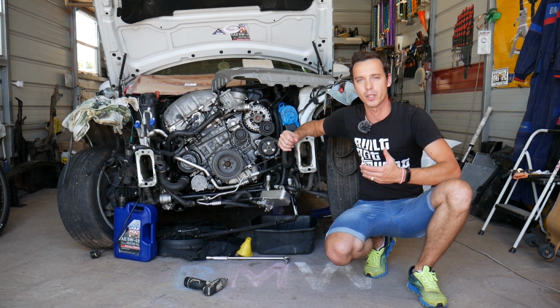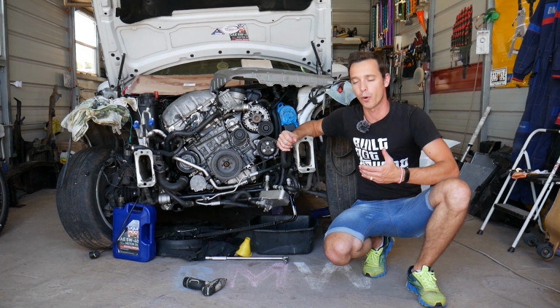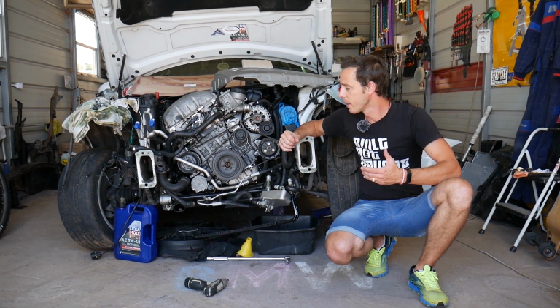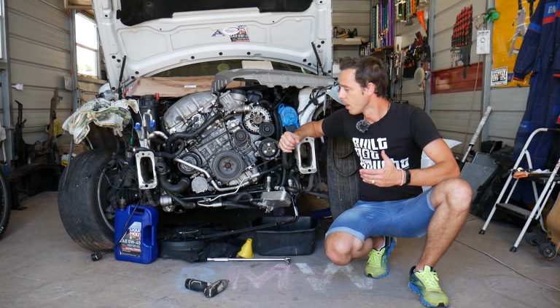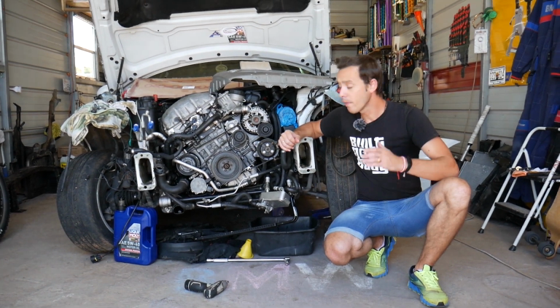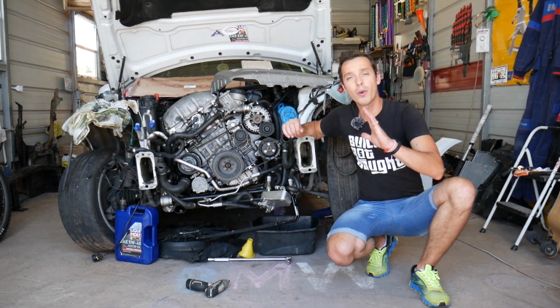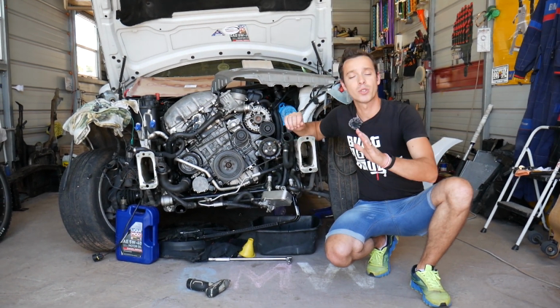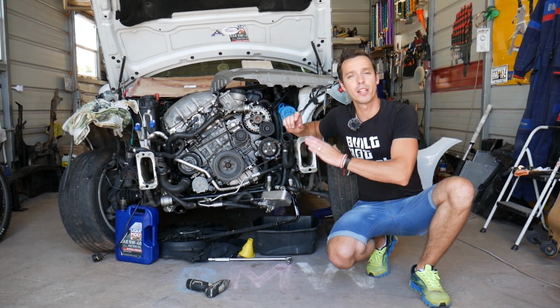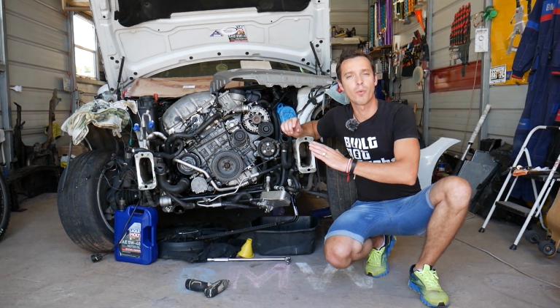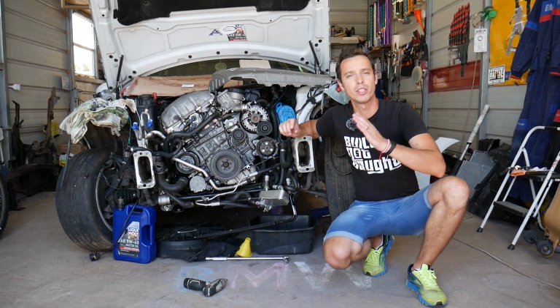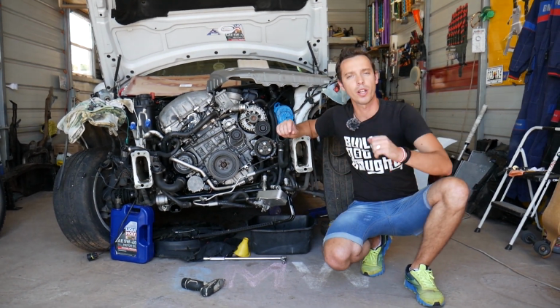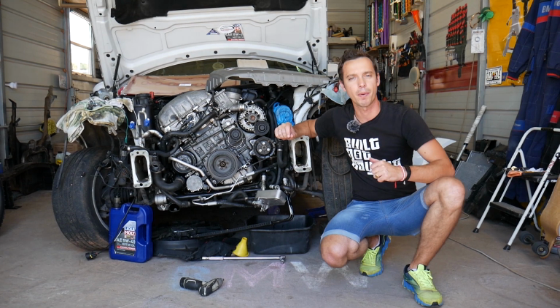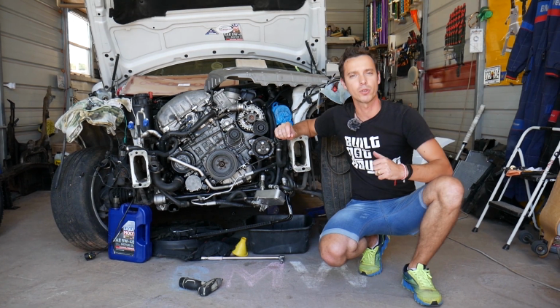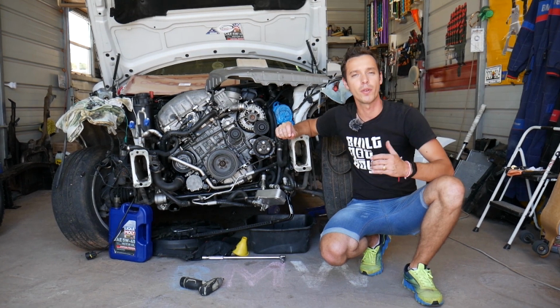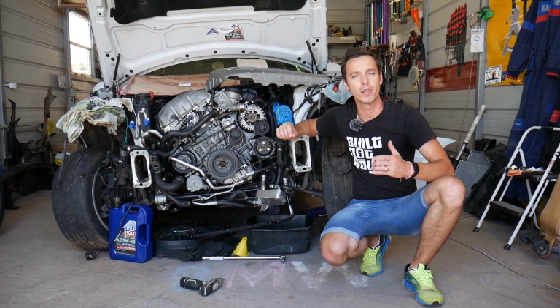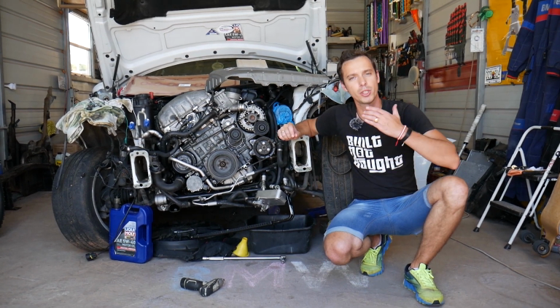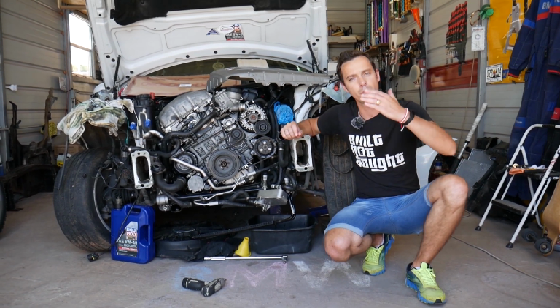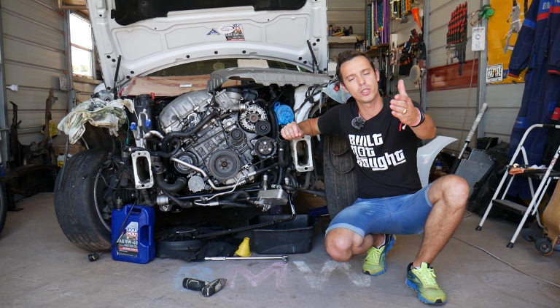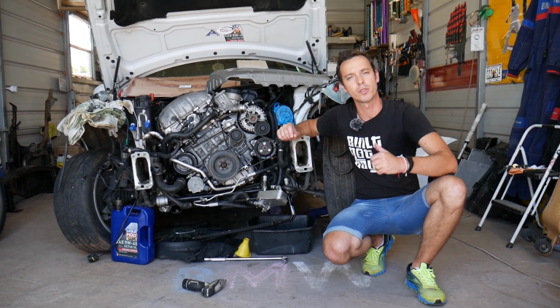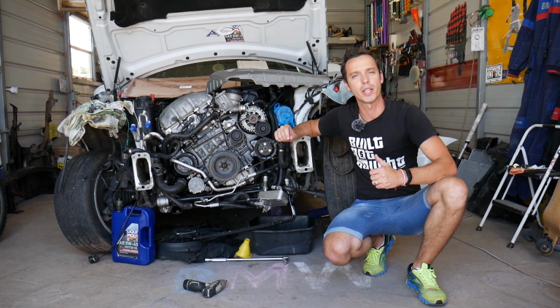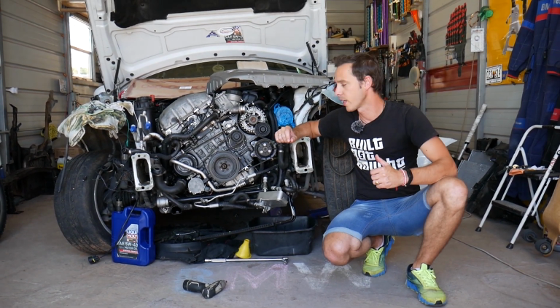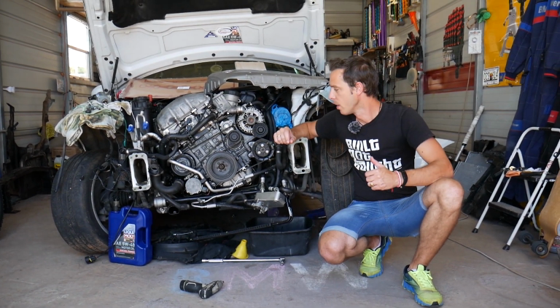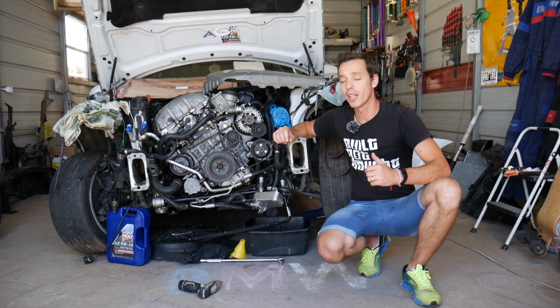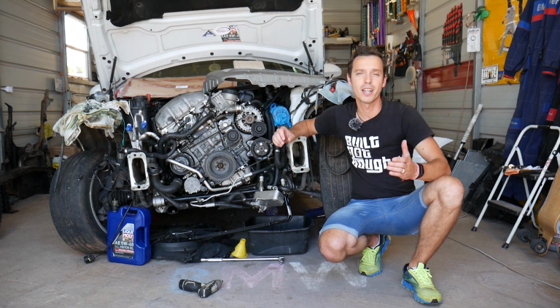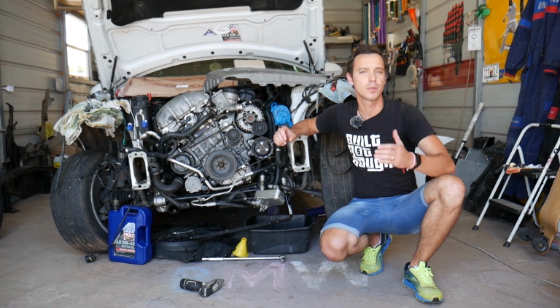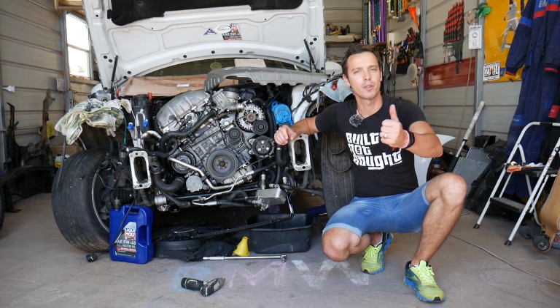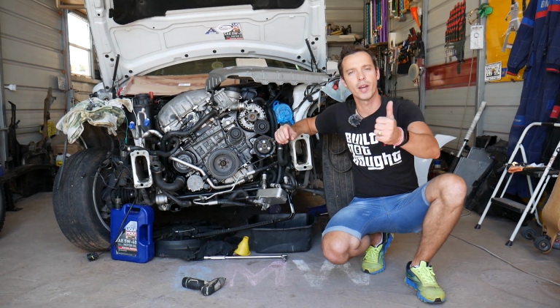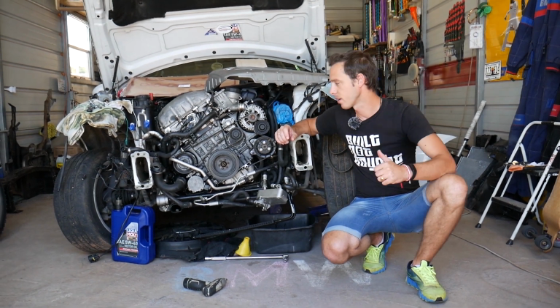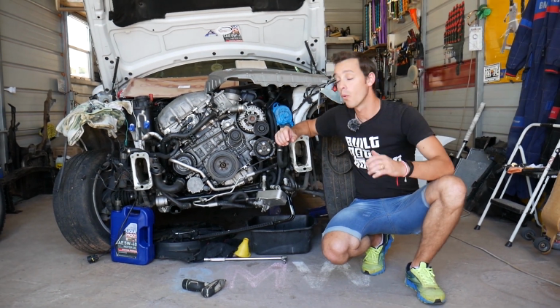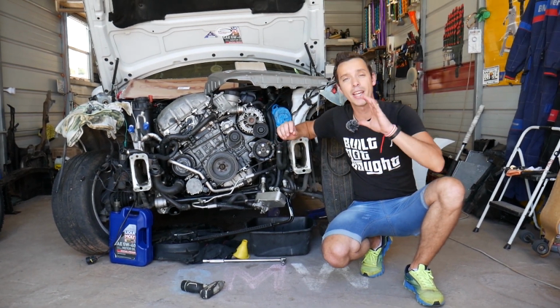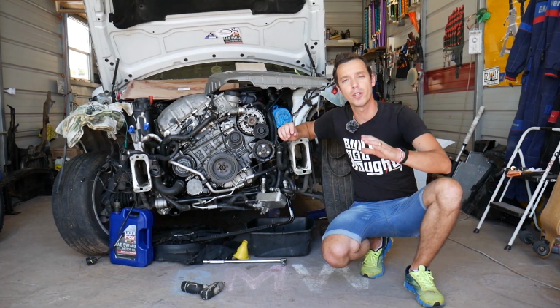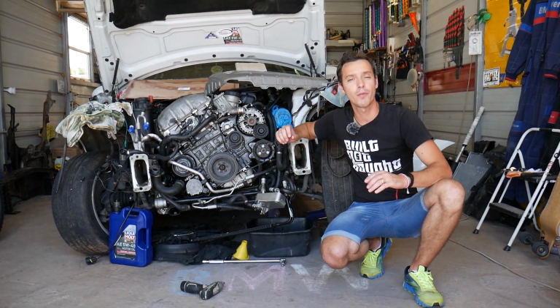Every single car we get at the shop, we make at least 200 free repair videos. Why do we do that? Because our mission at the shop is to save you as much money as we can. All we need in return — please subscribe to the channel and like the video.